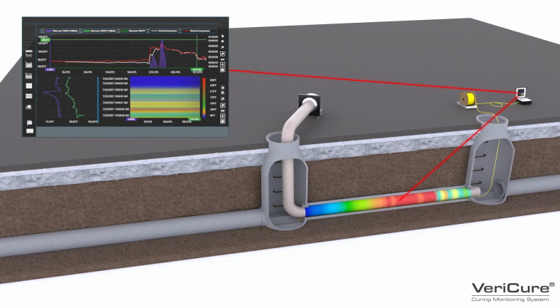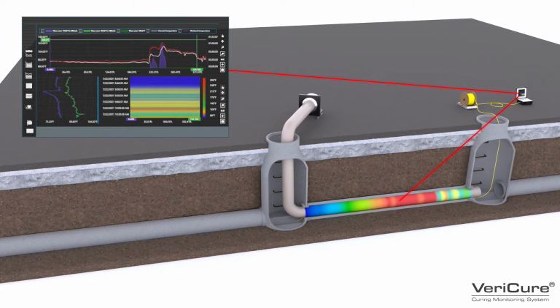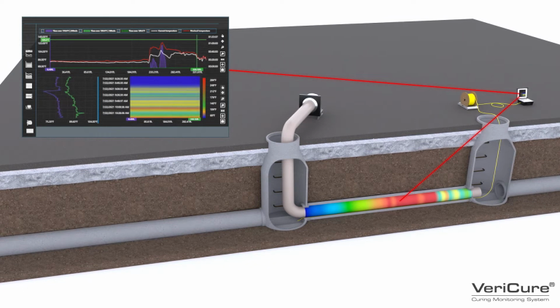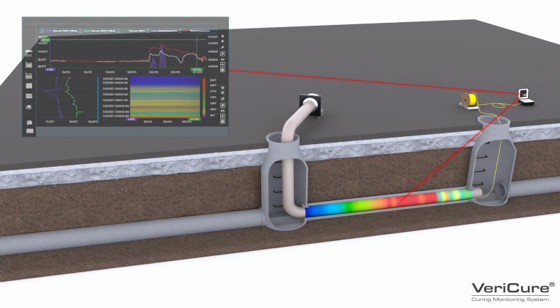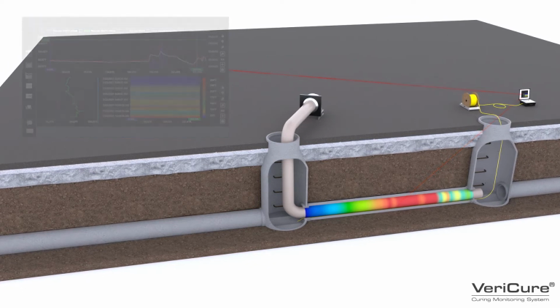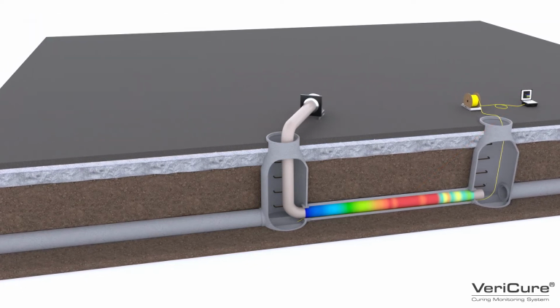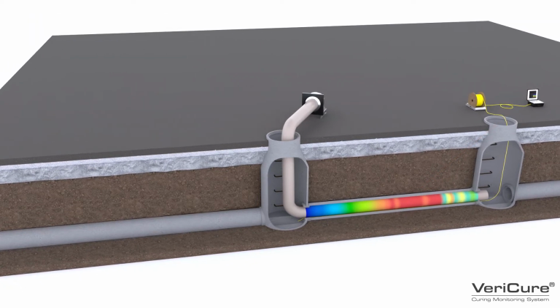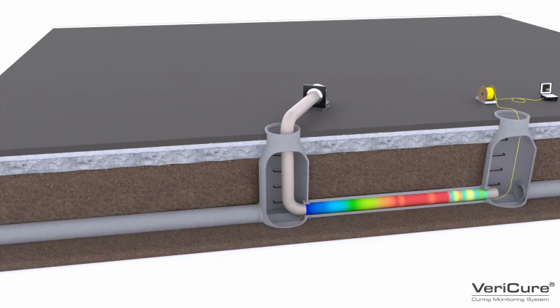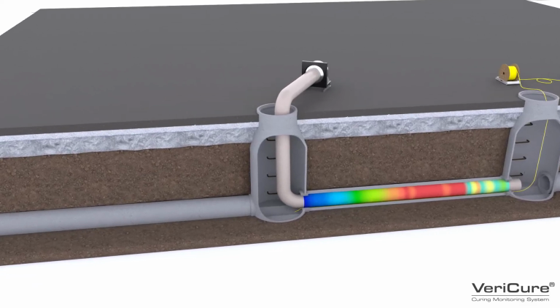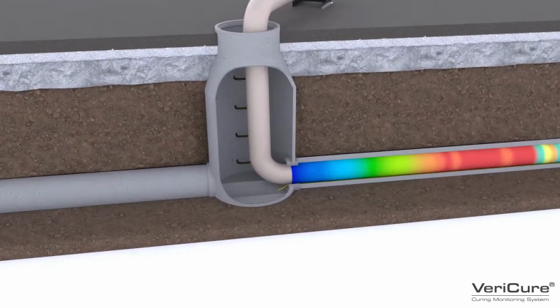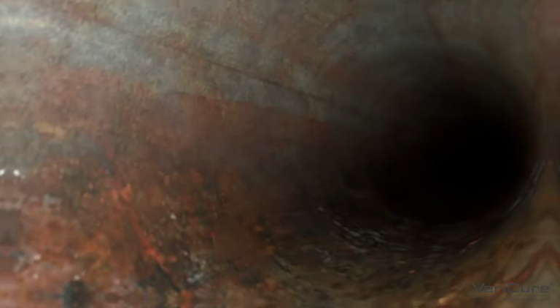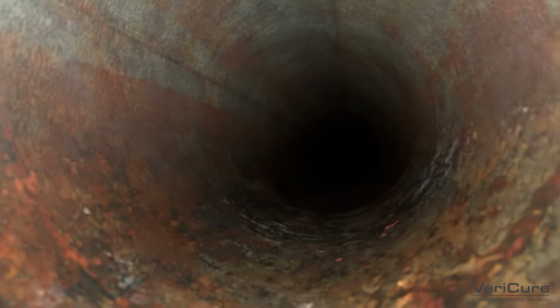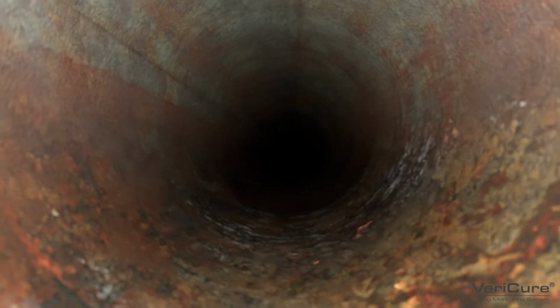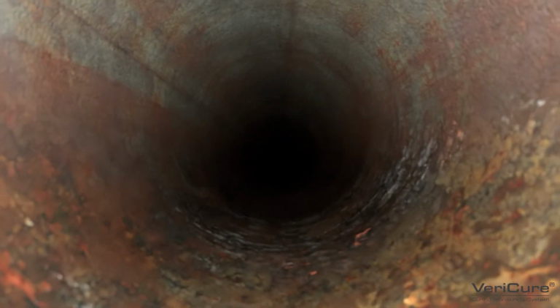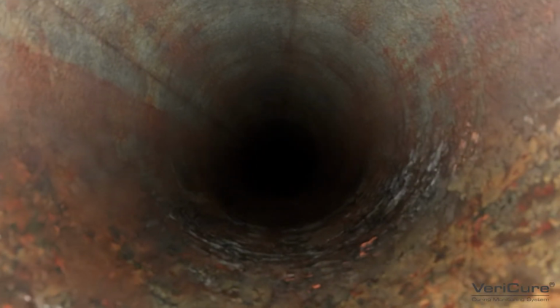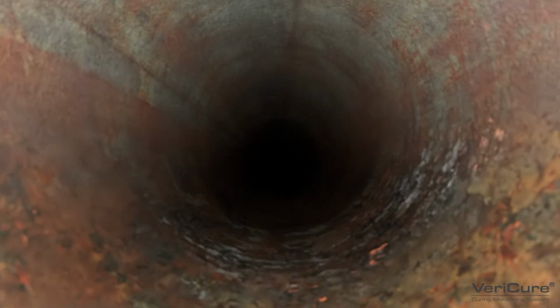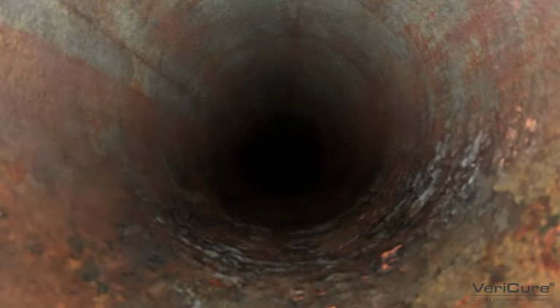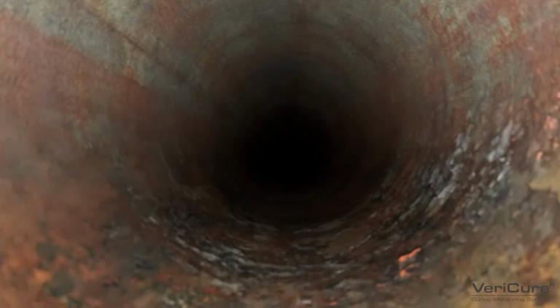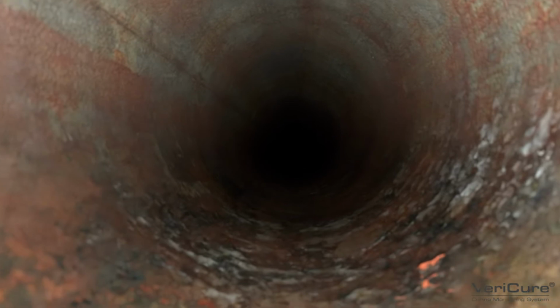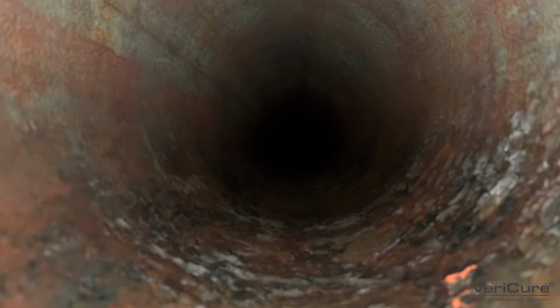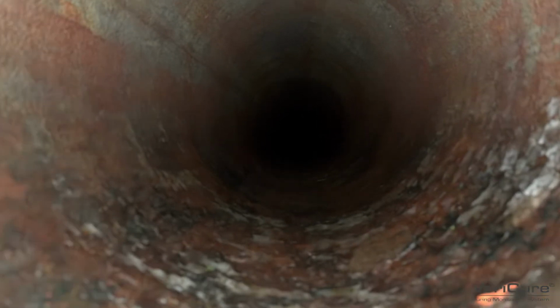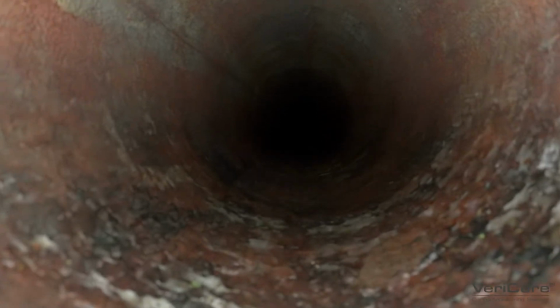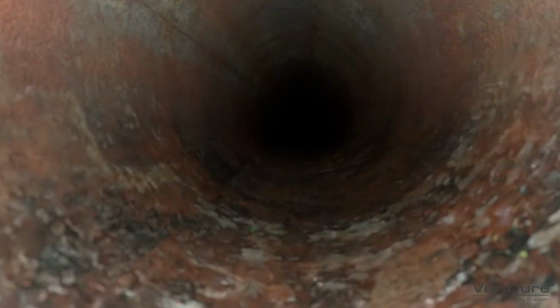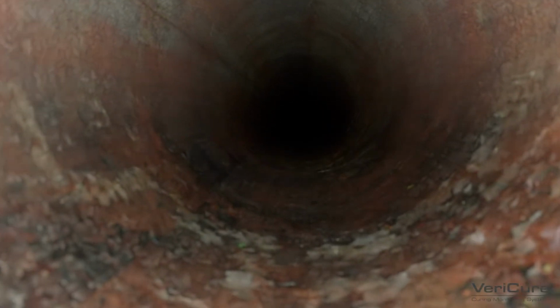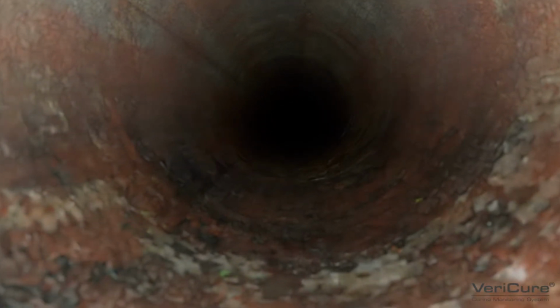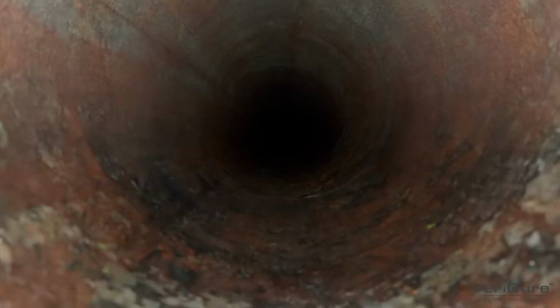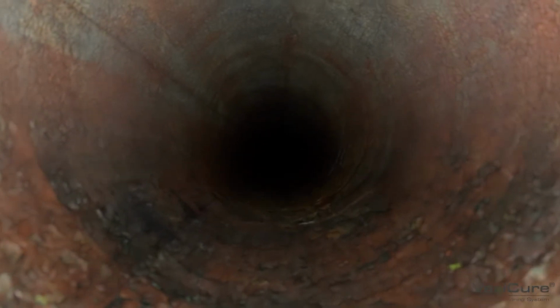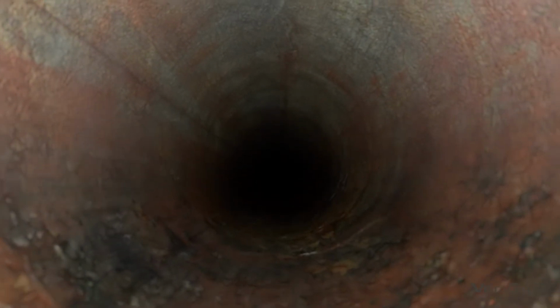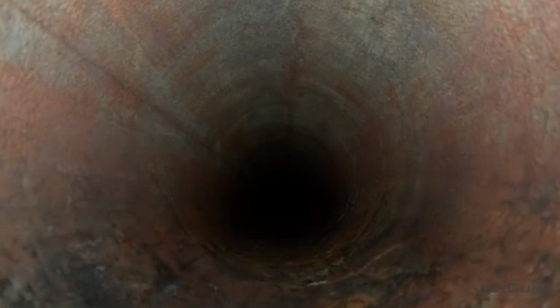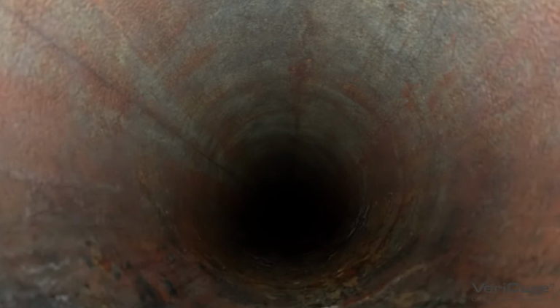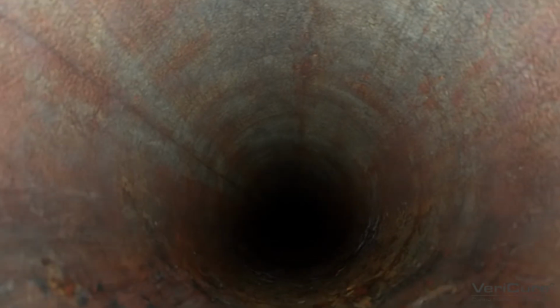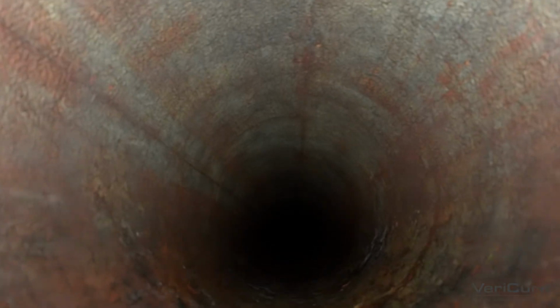When properly trained, the VeriCure system is easy to use. To get started, like any CIPP installation, you must first inspect the pipe and record the project parameters, such as defects or anomalies in the pipe.